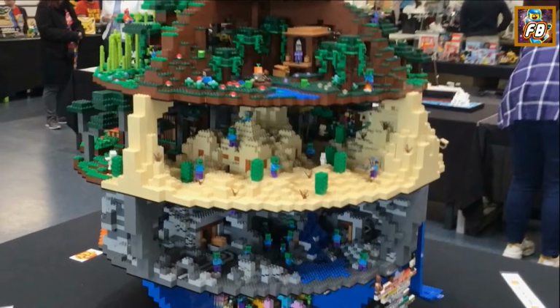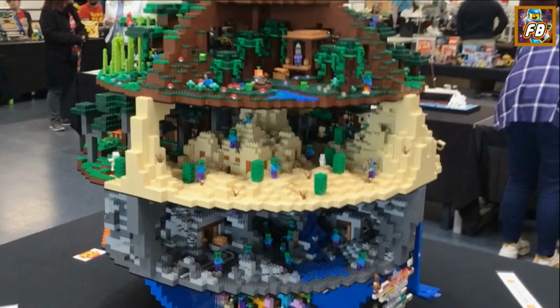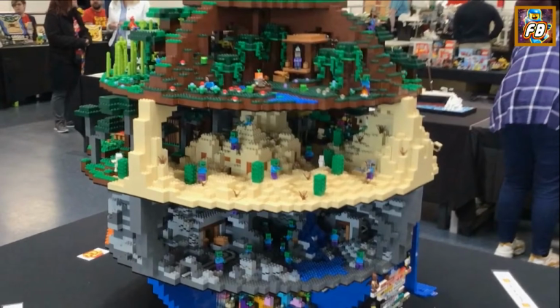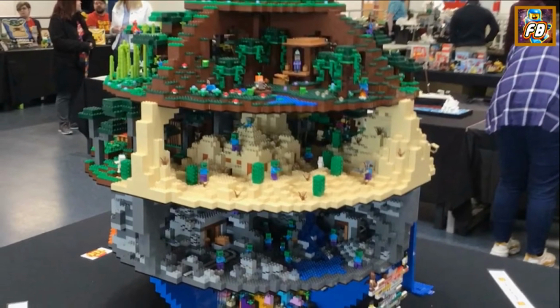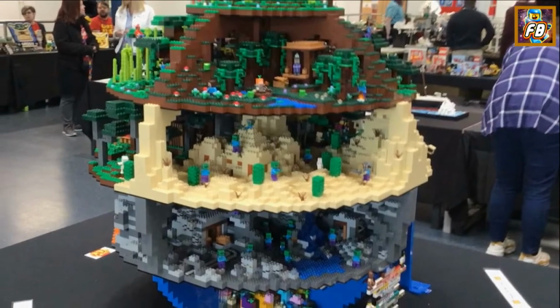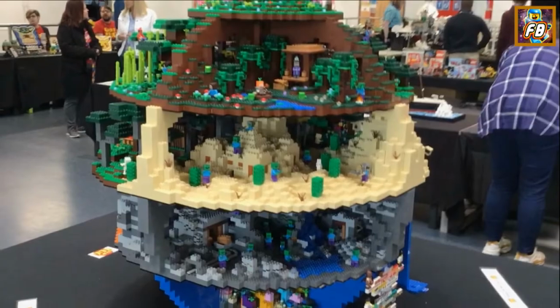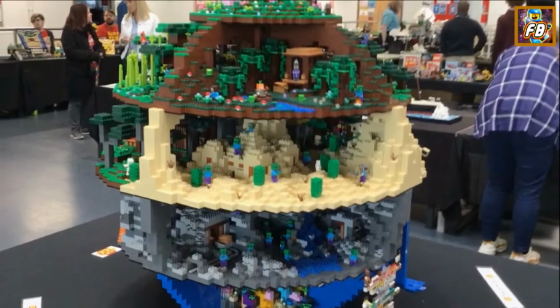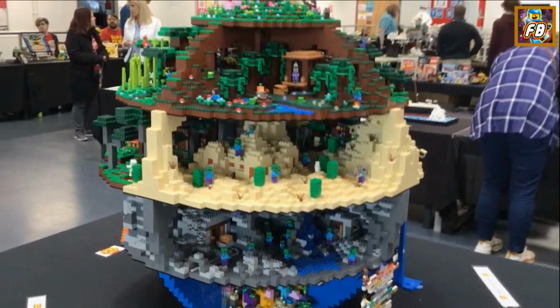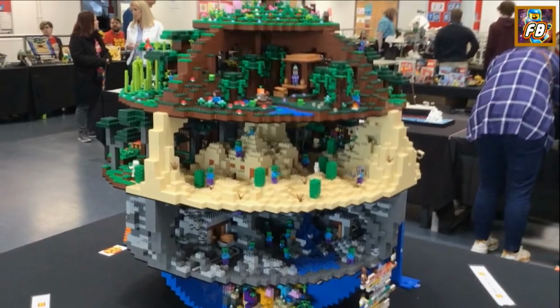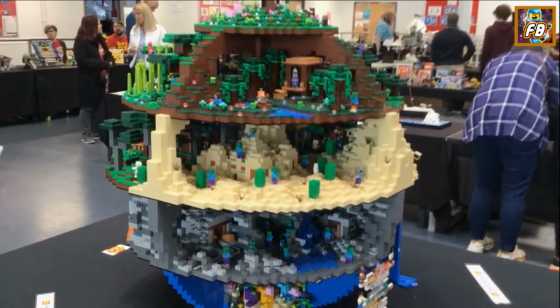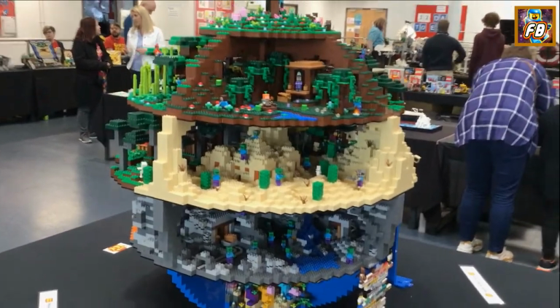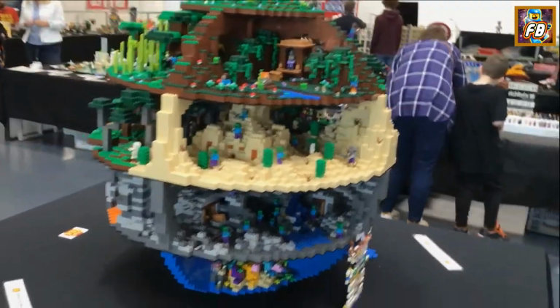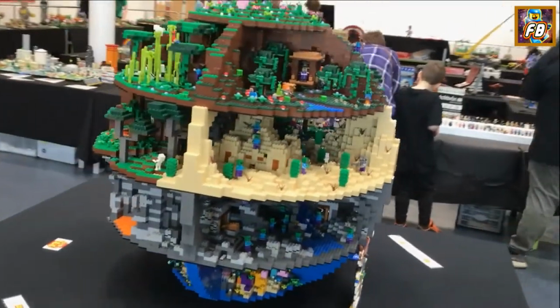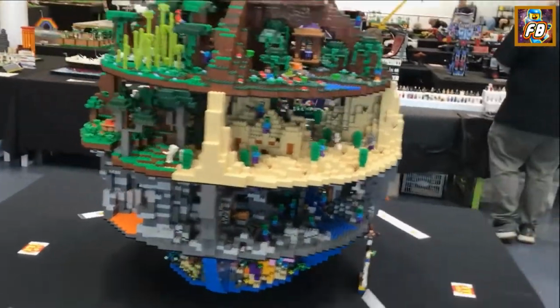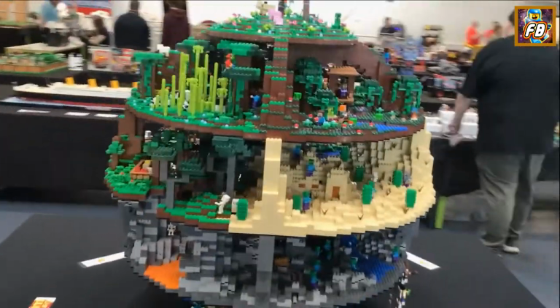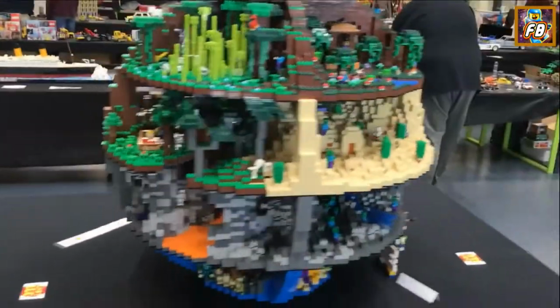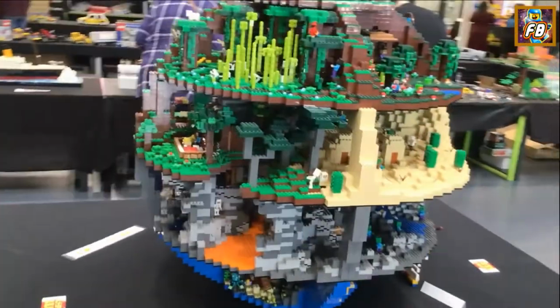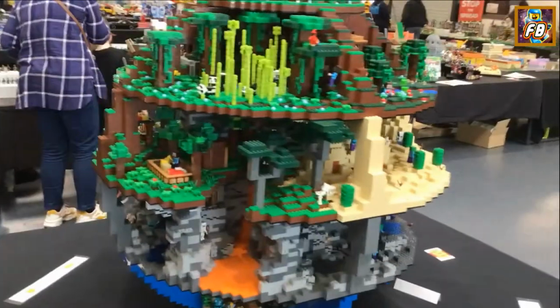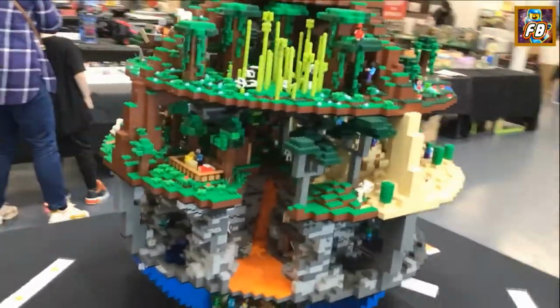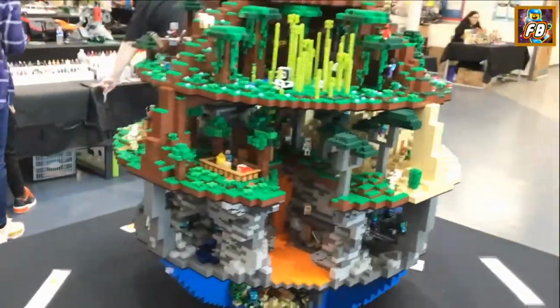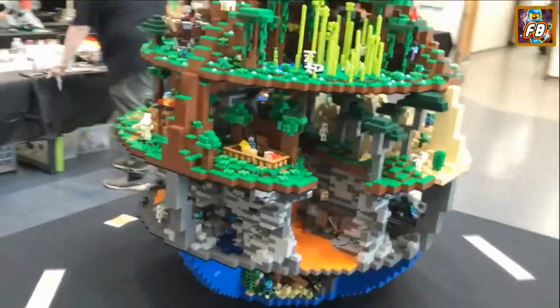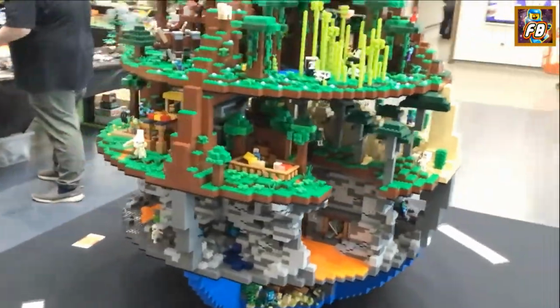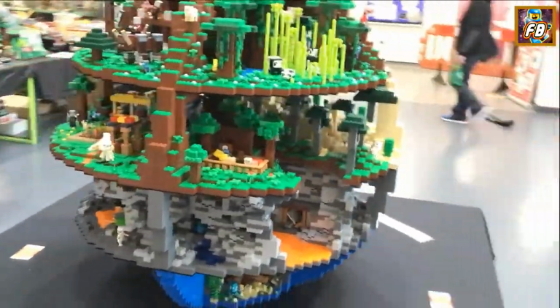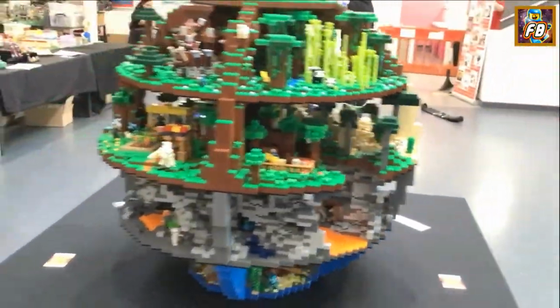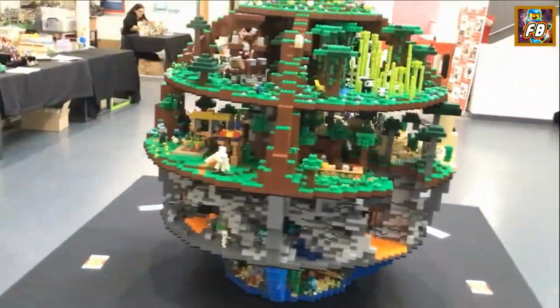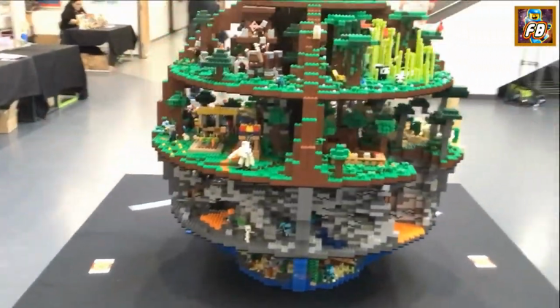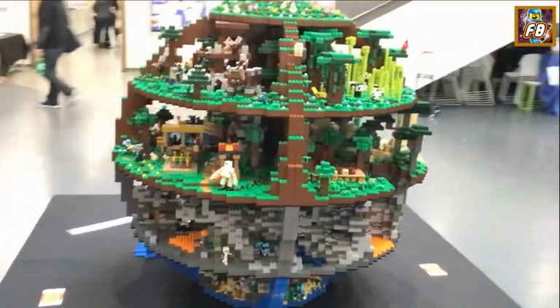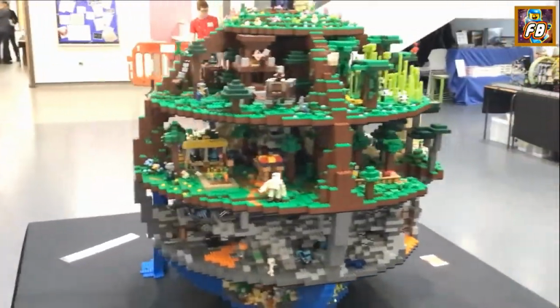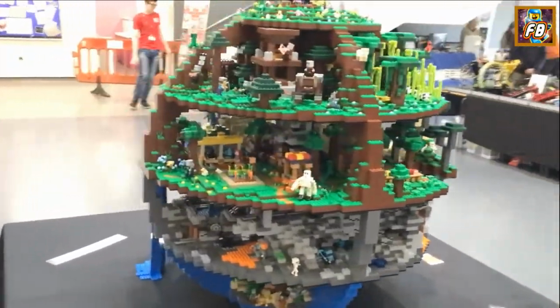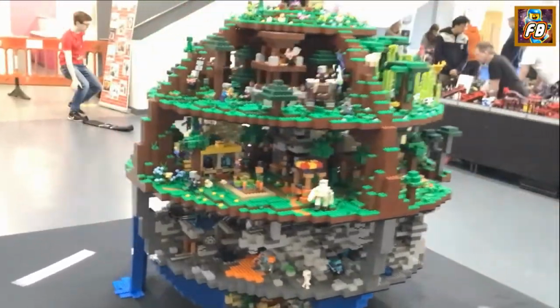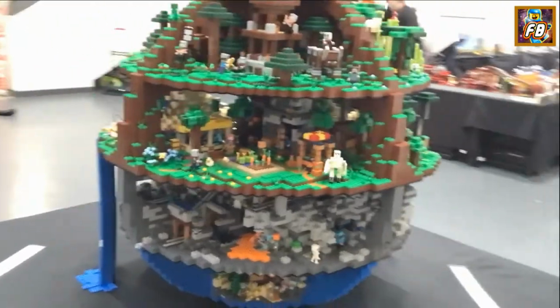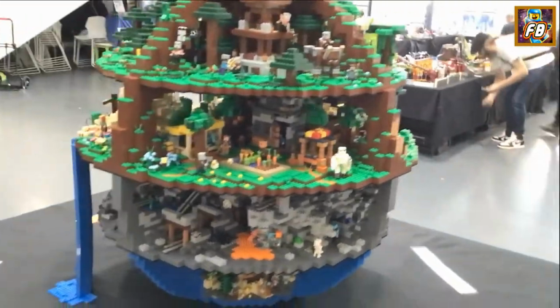Oh this is cool. What I liked about this is the Minecraft element — I know the interior is Minecraft but it's still 3D, so it's like a world inside a world. Such a clever piece of build.